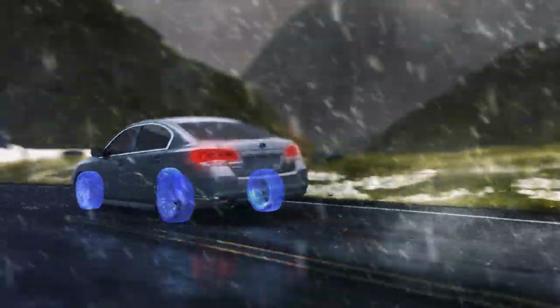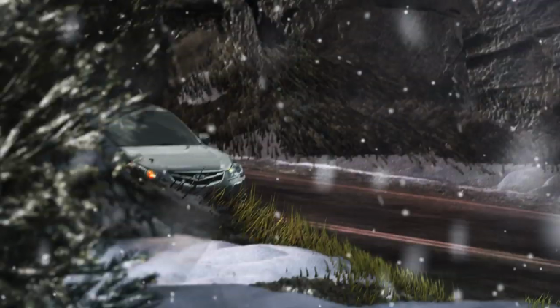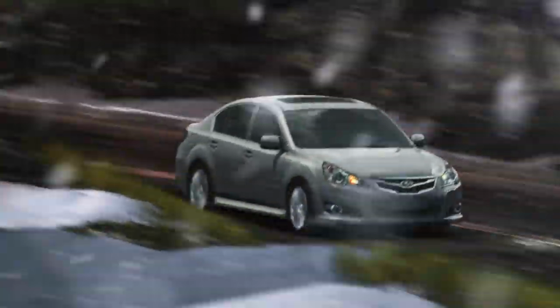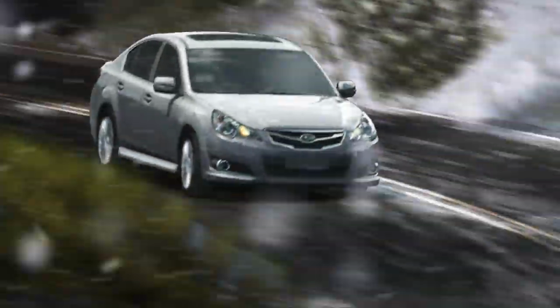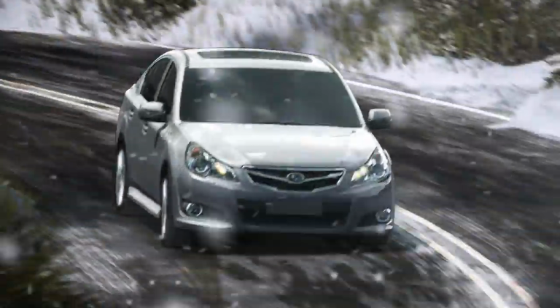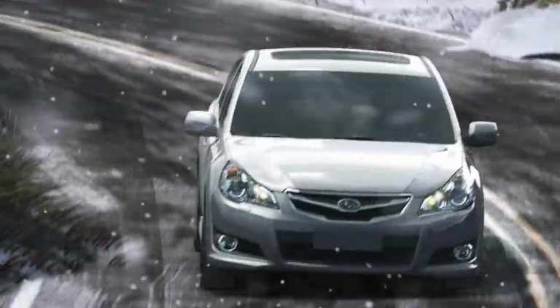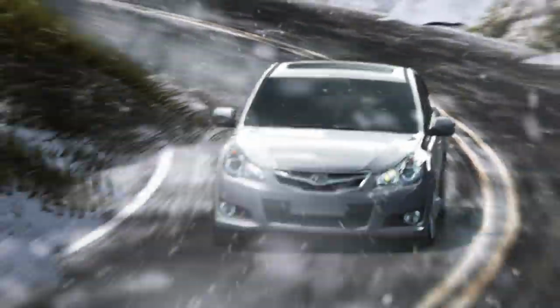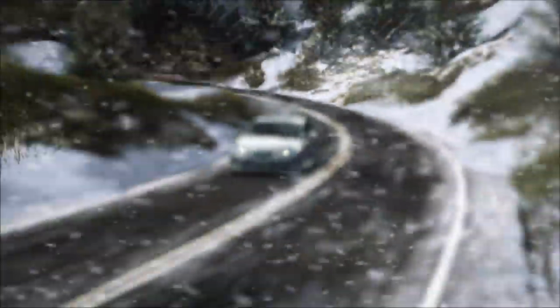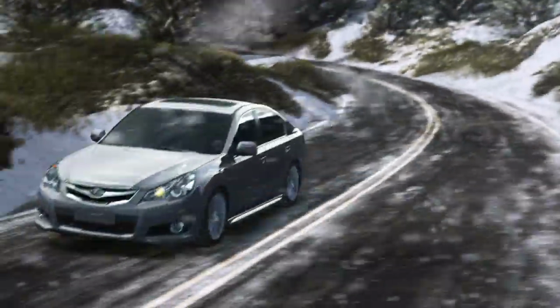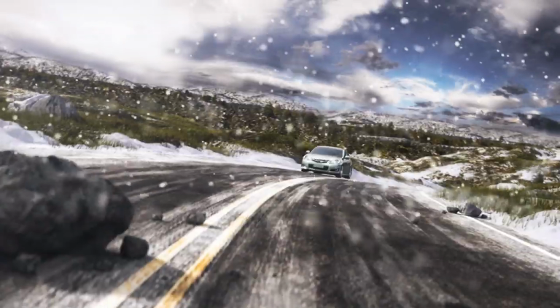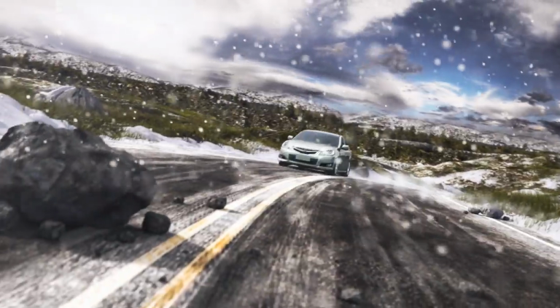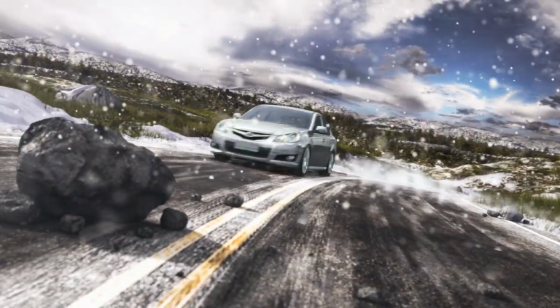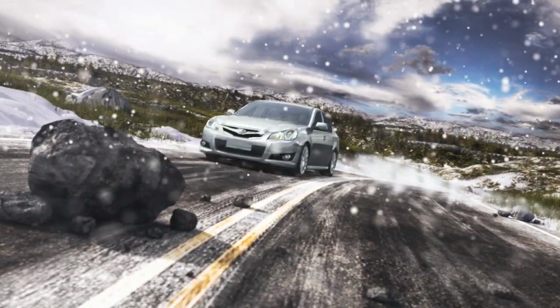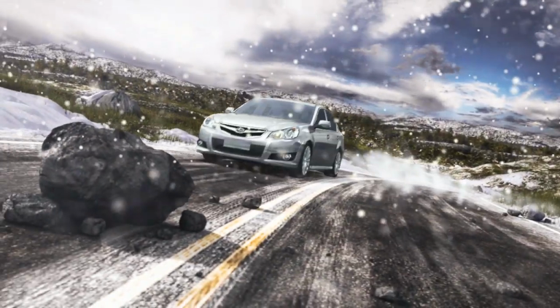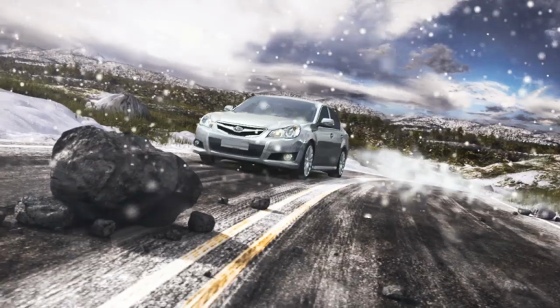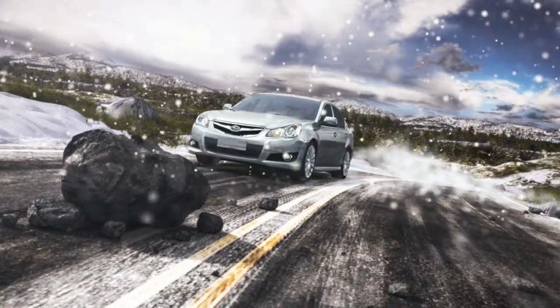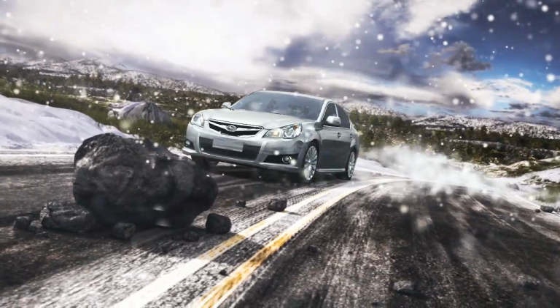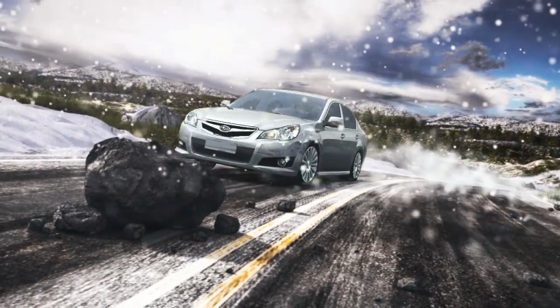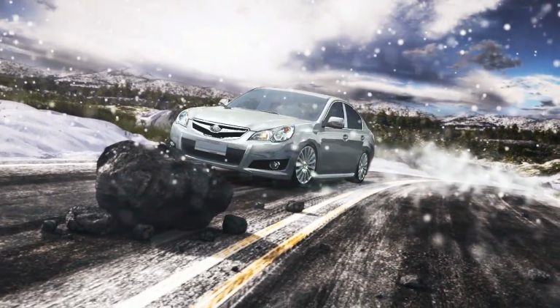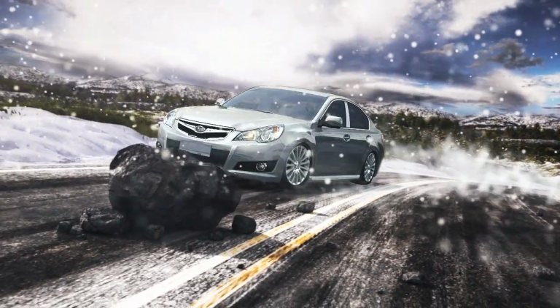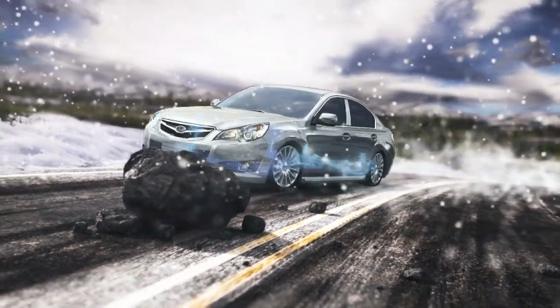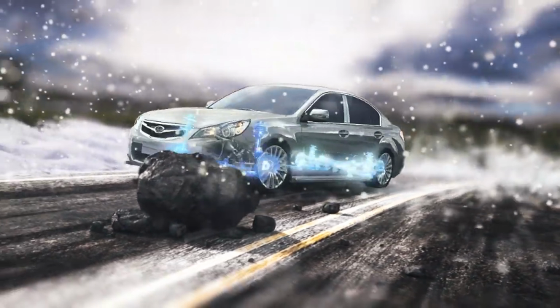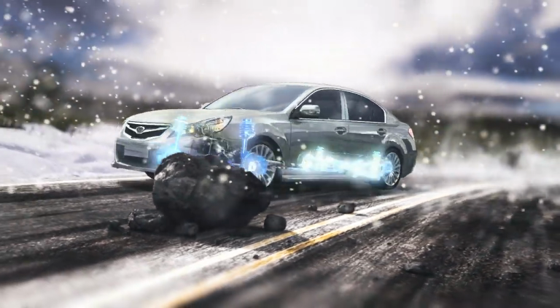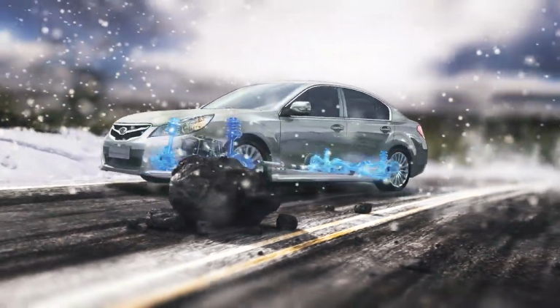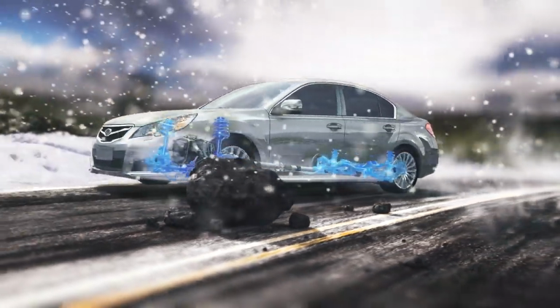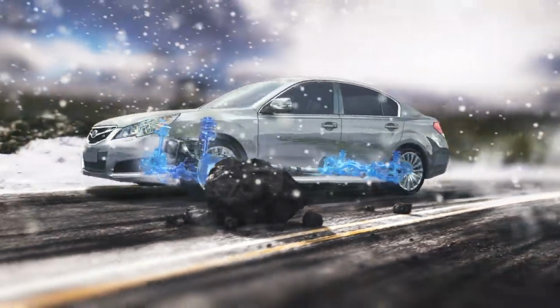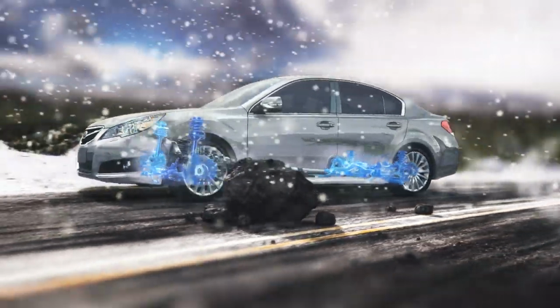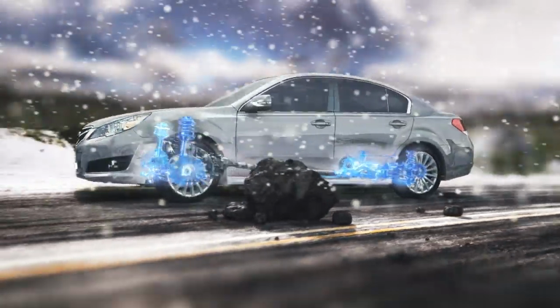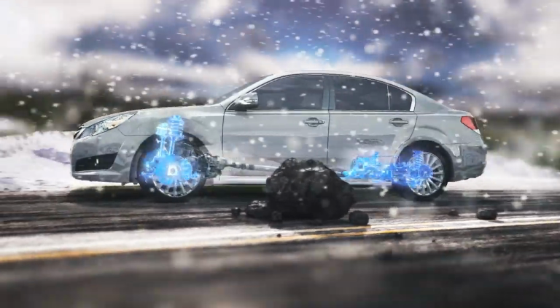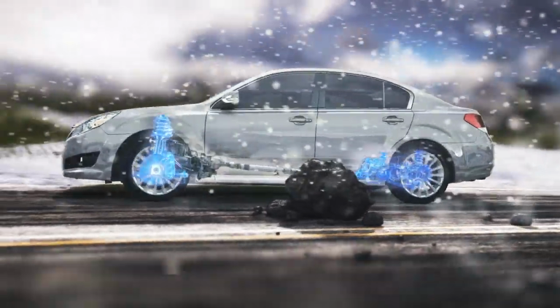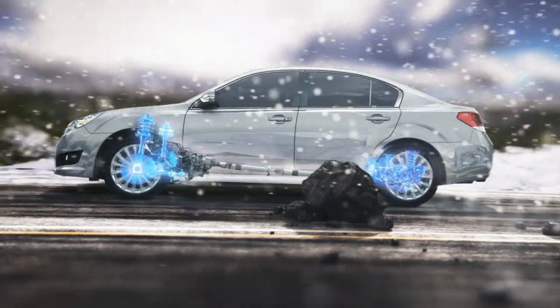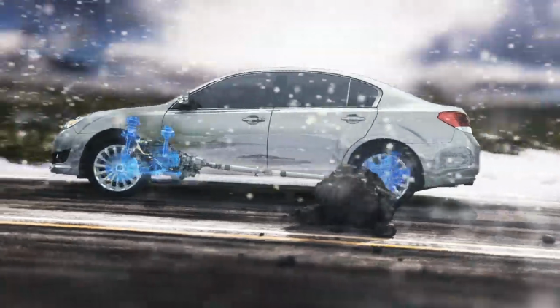And should you come across an unexpected hazard, this traction combined with the four-wheel independent suspension found on every Subaru can help you step around danger with sure-footed stability.